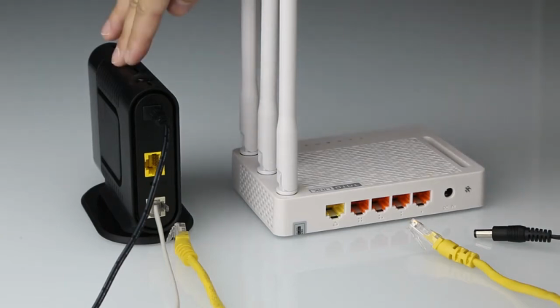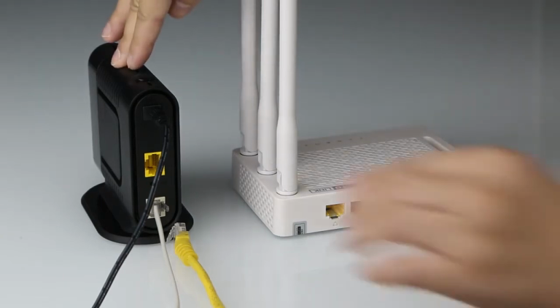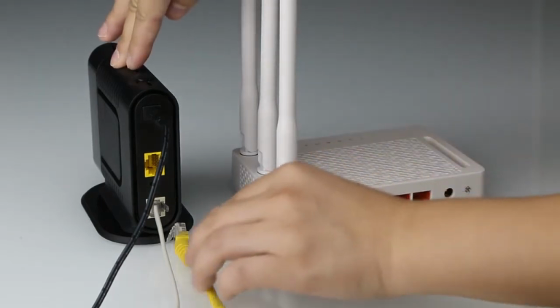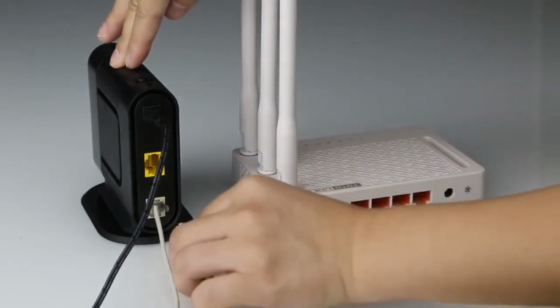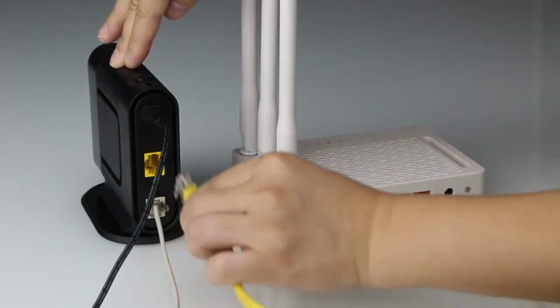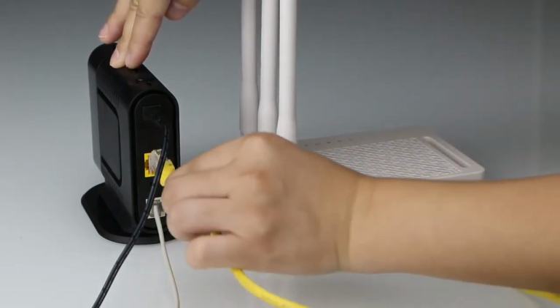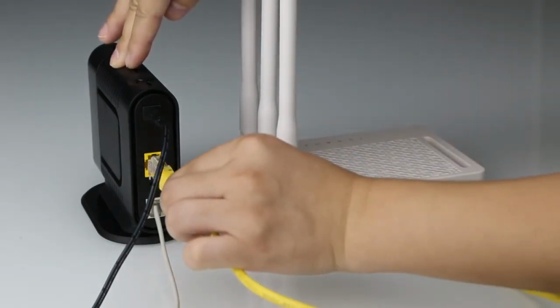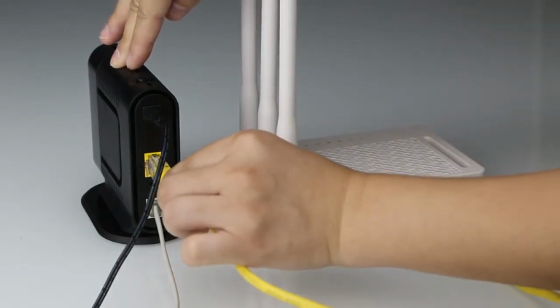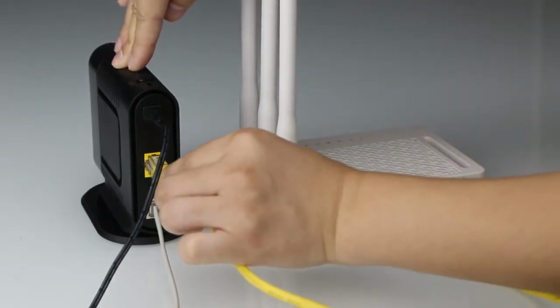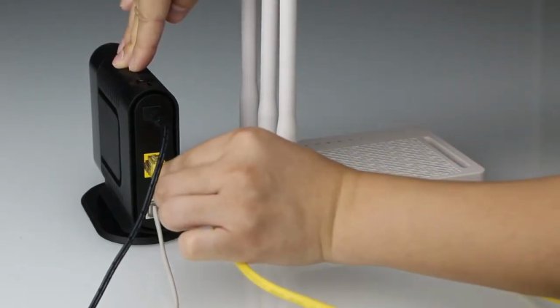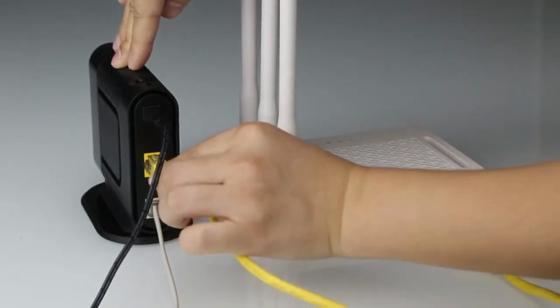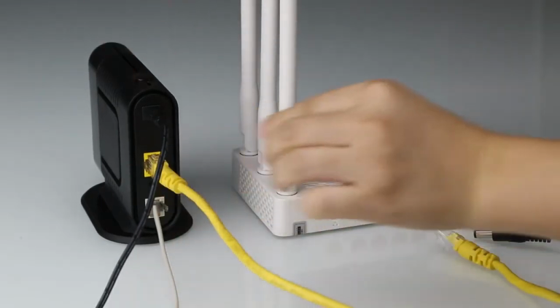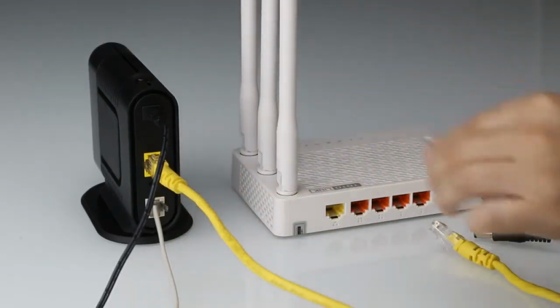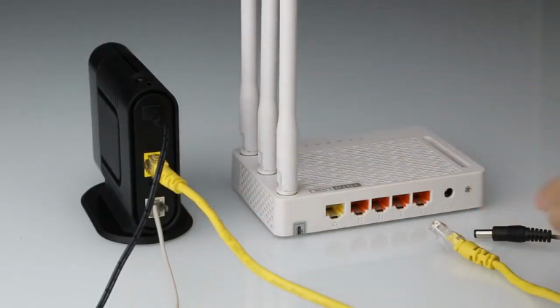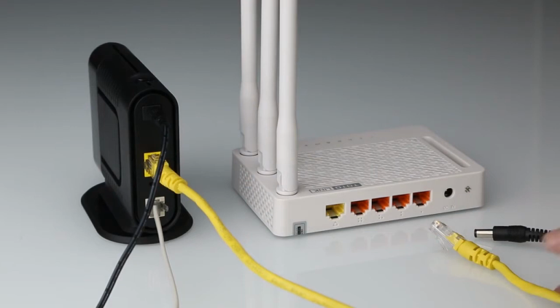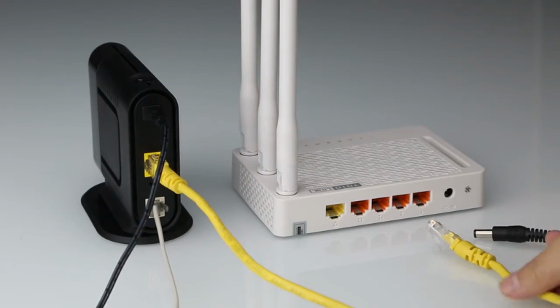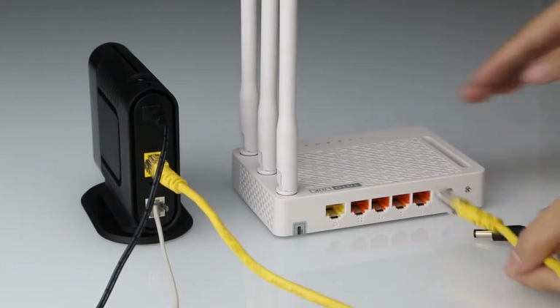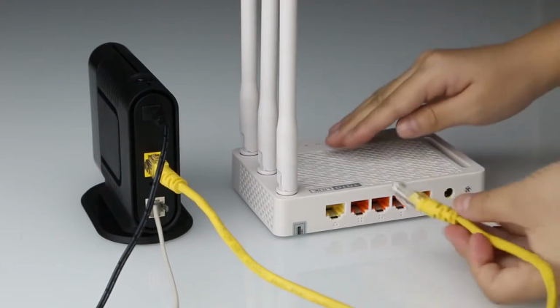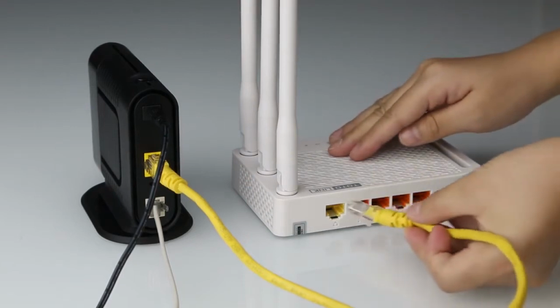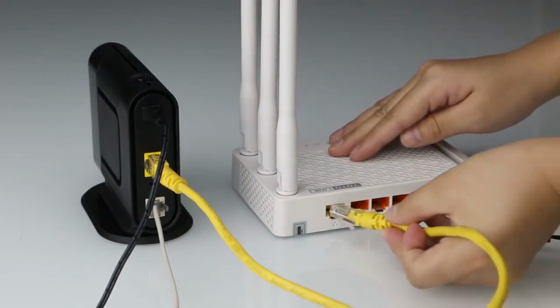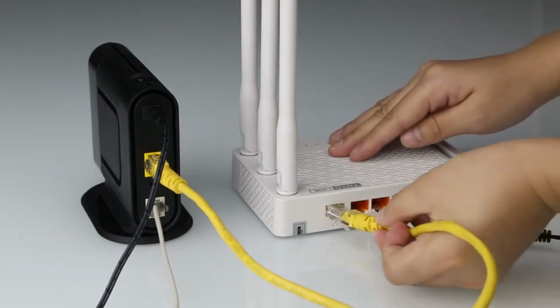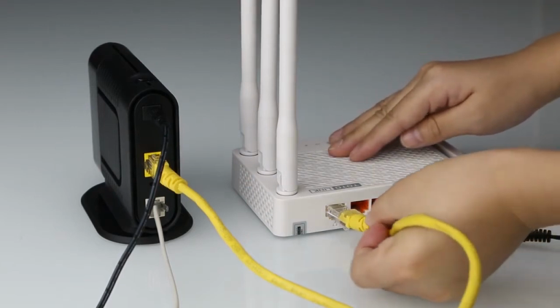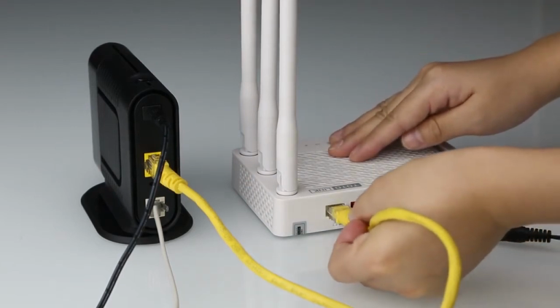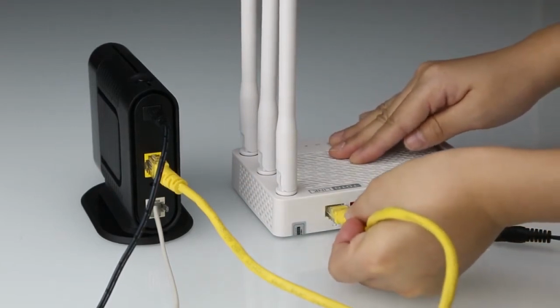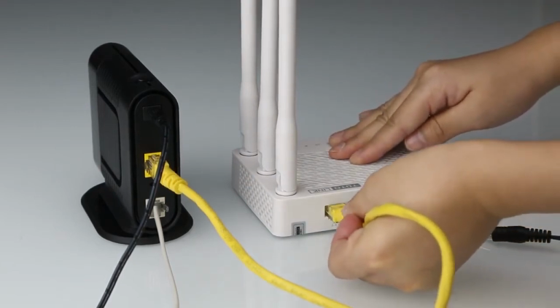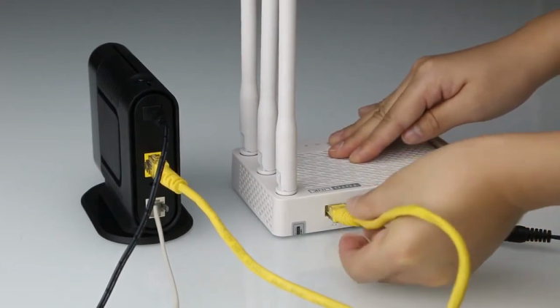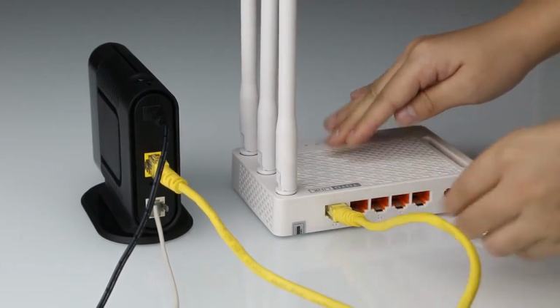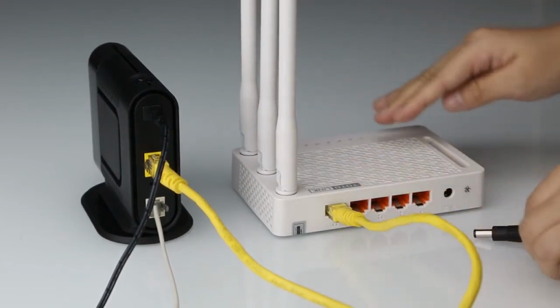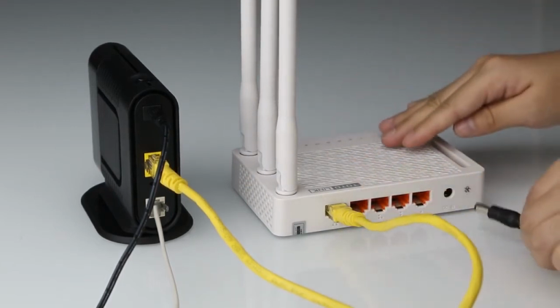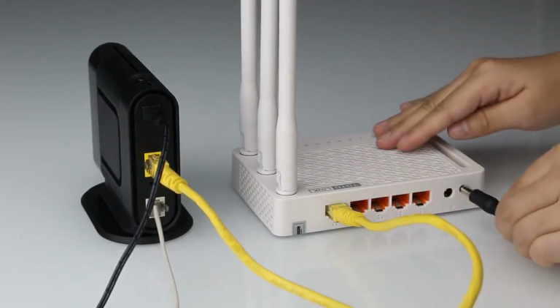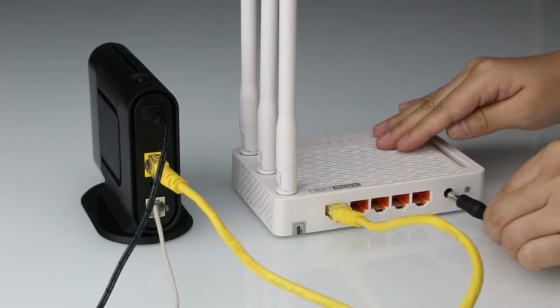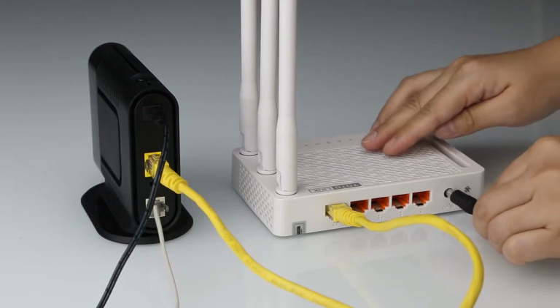First, connect the modem to the N302R Plus Internet yellow port, then power on the Wi-Fi router.